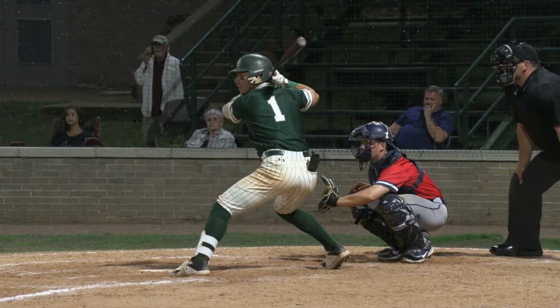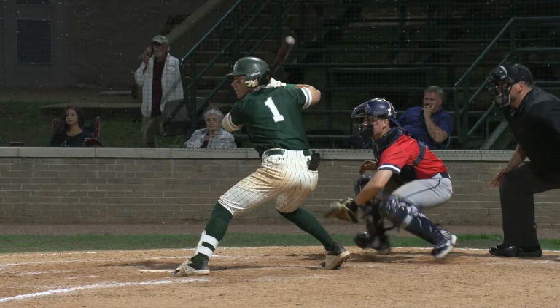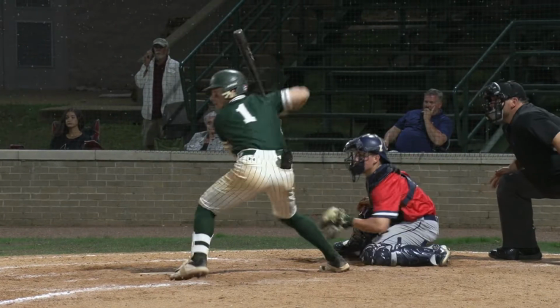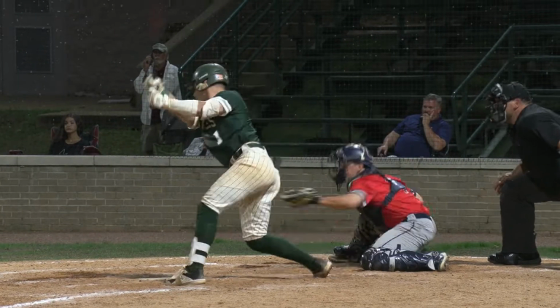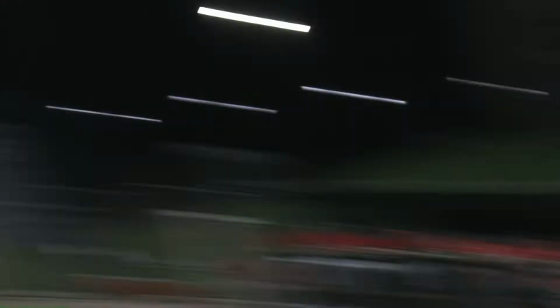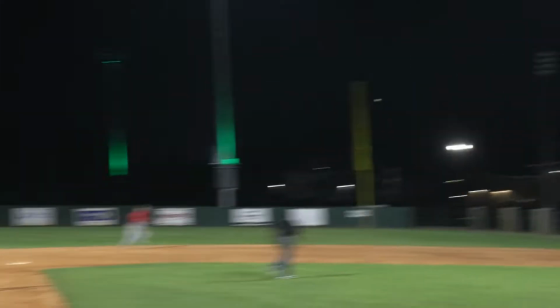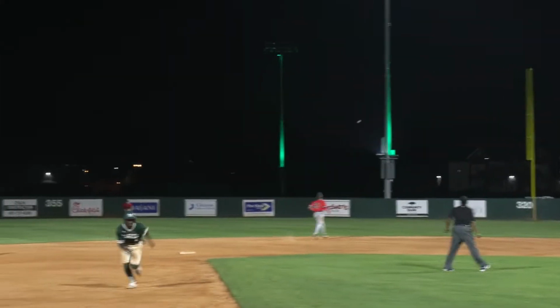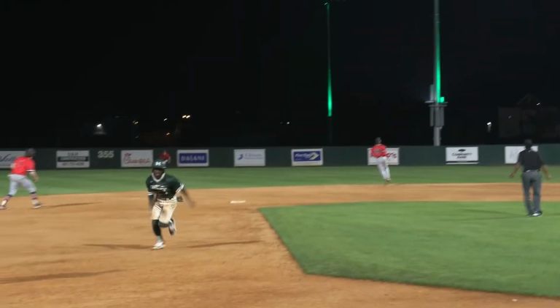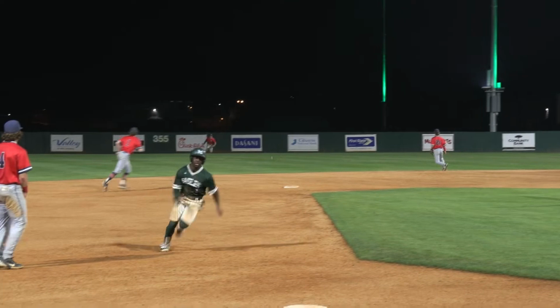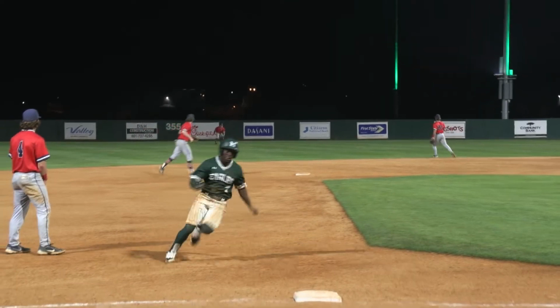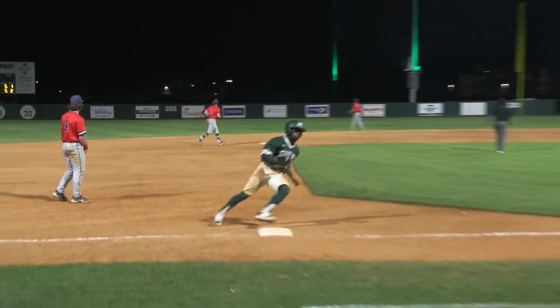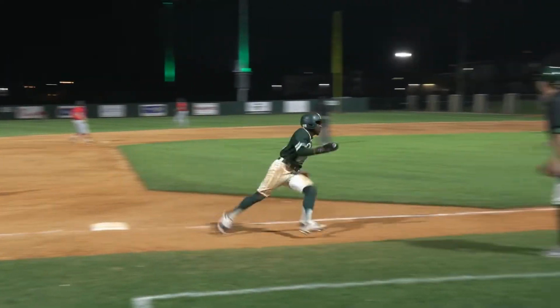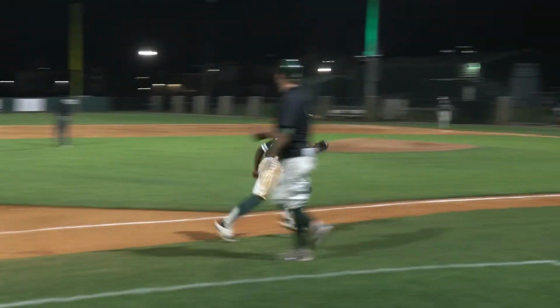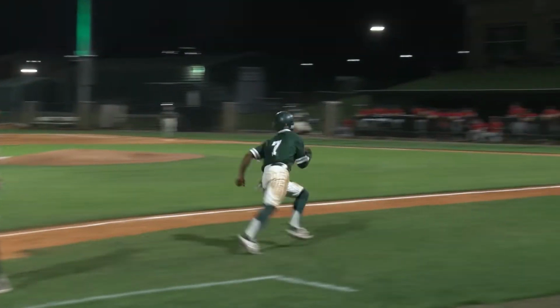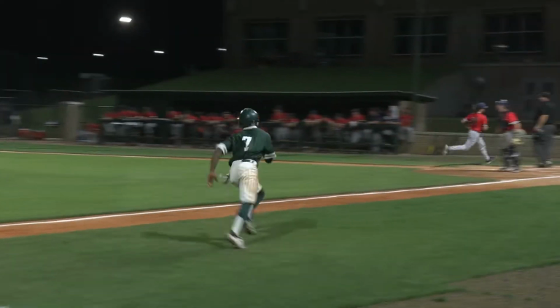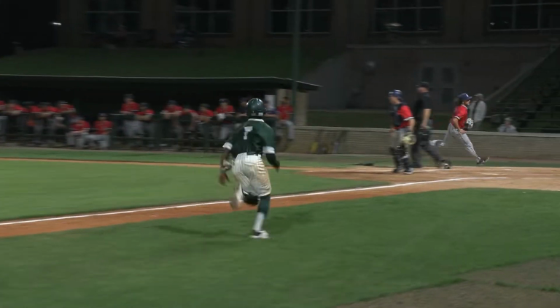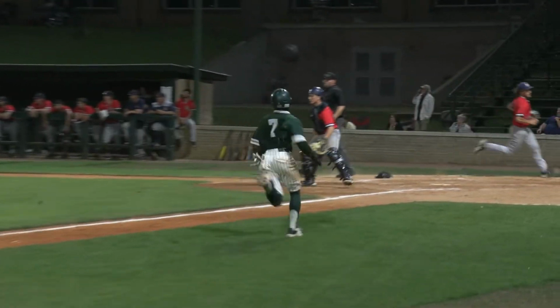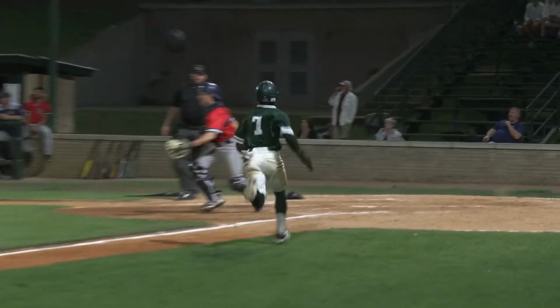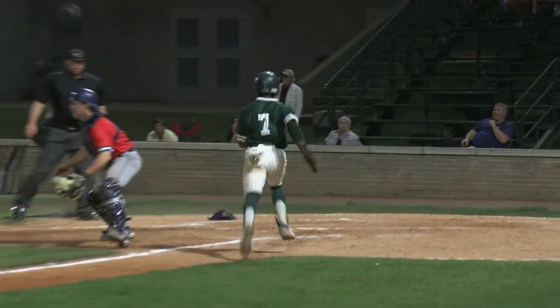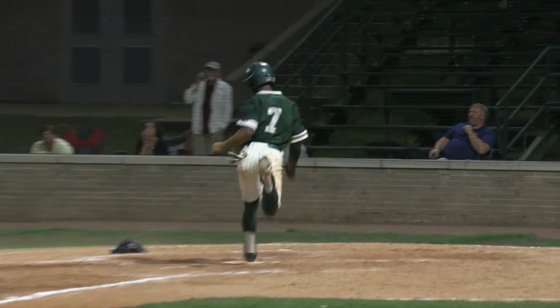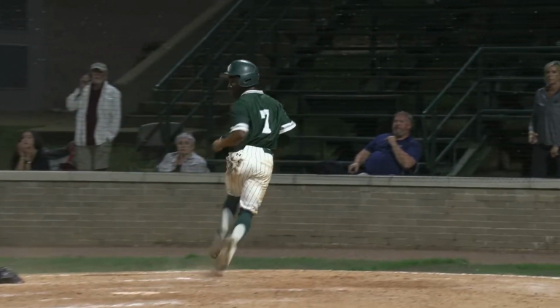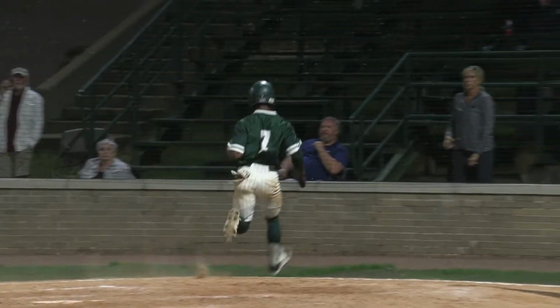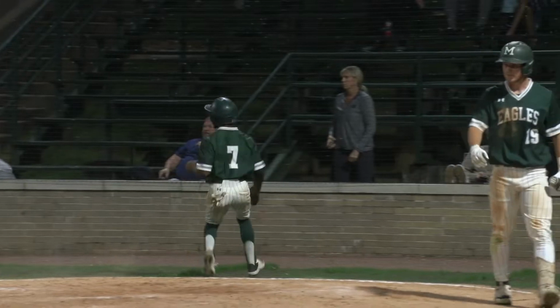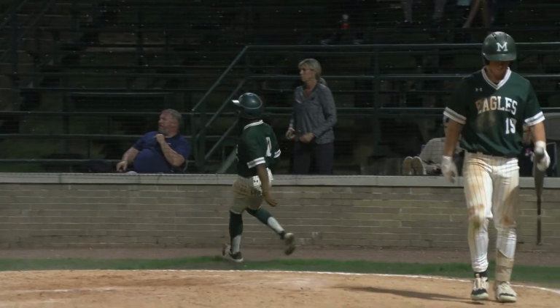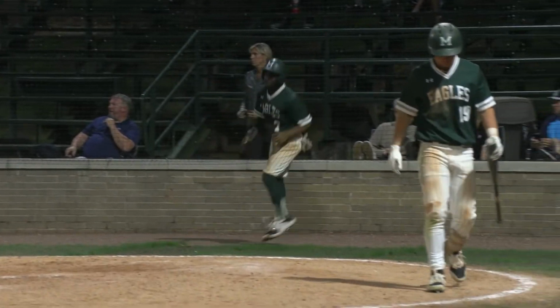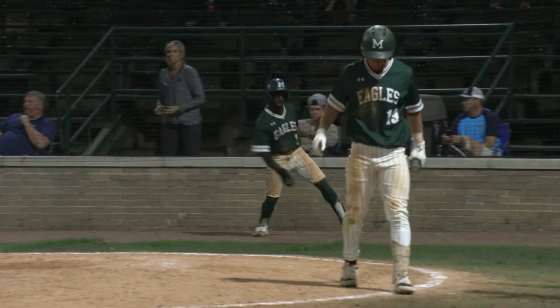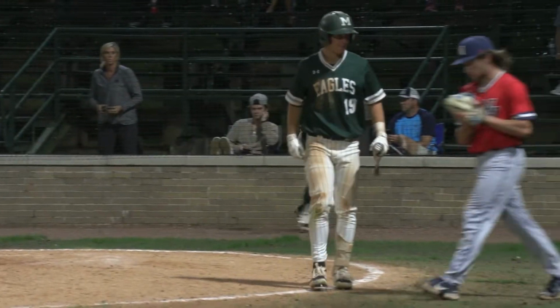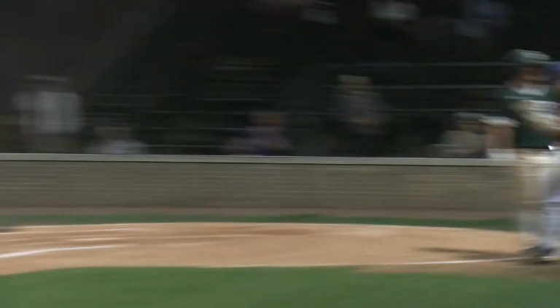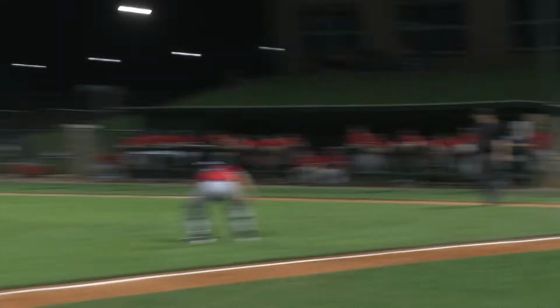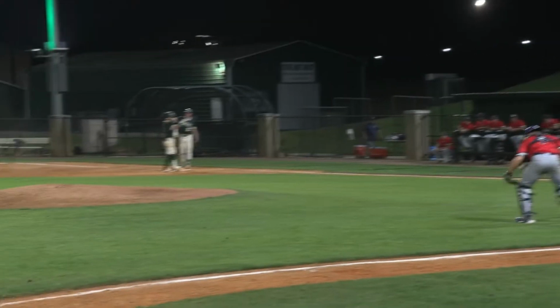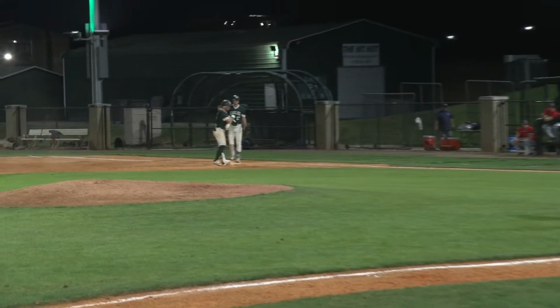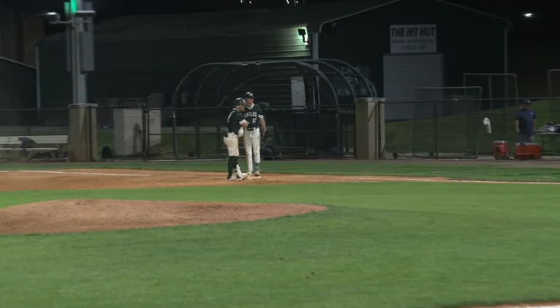Nothing and two to Bridley. There's a line drive — base hit out into right field. Here comes Collier around third. Pretty good throw toward home plate, going to be up the line. And Bridley Thomas does it again for Meridian.